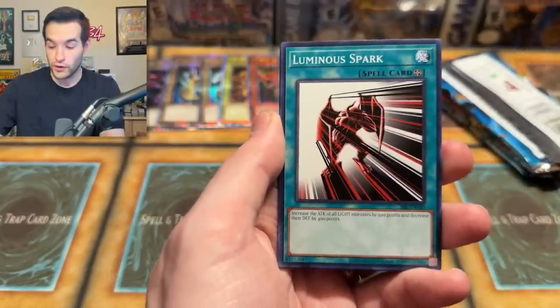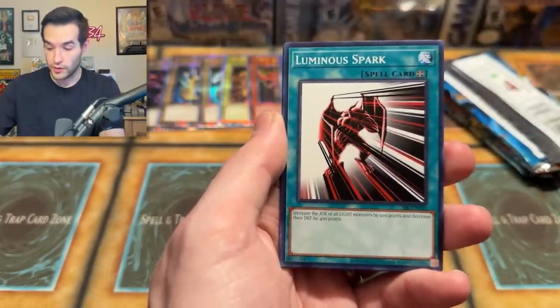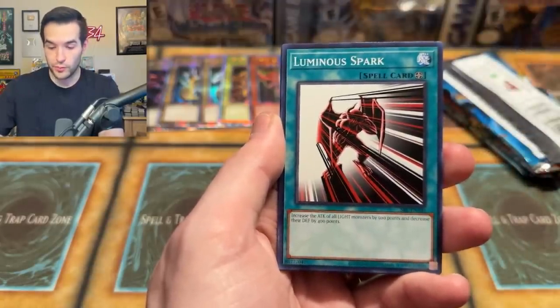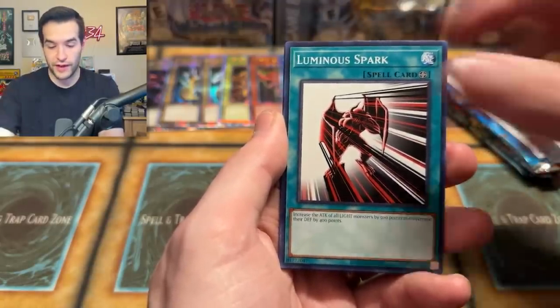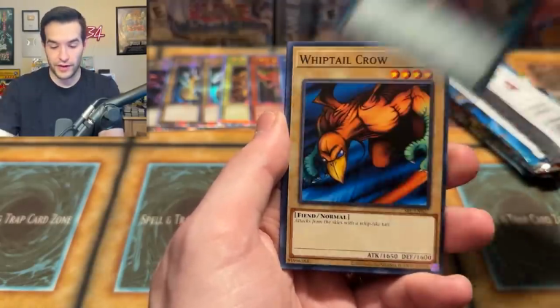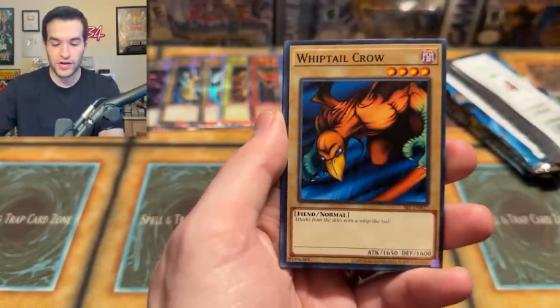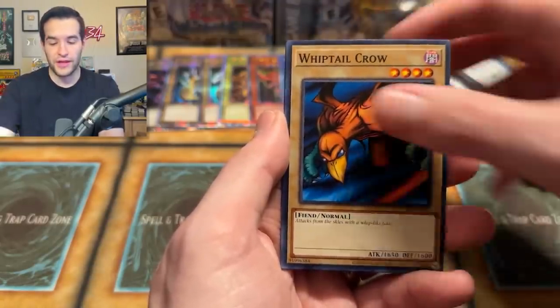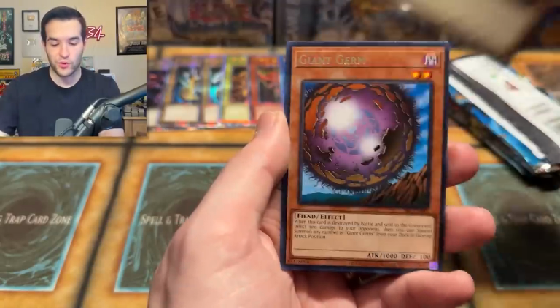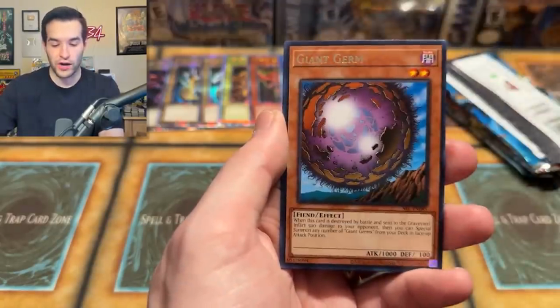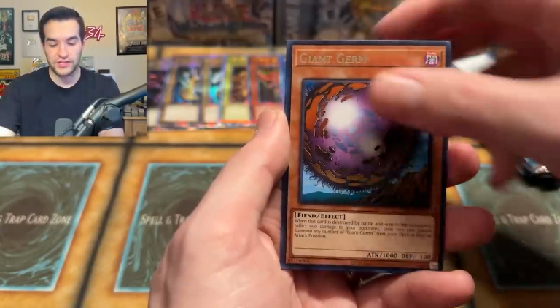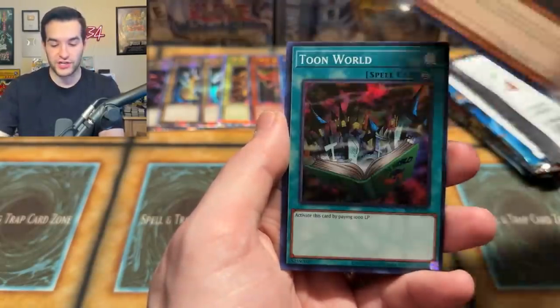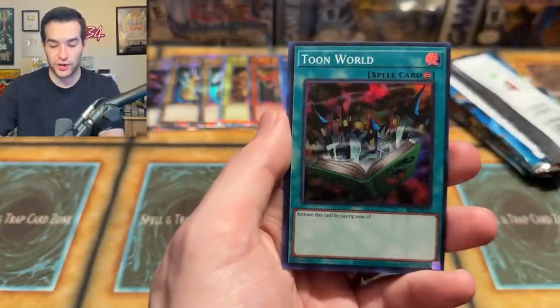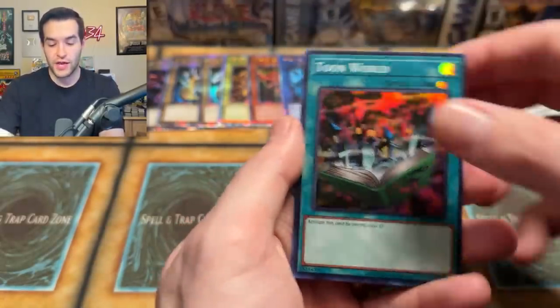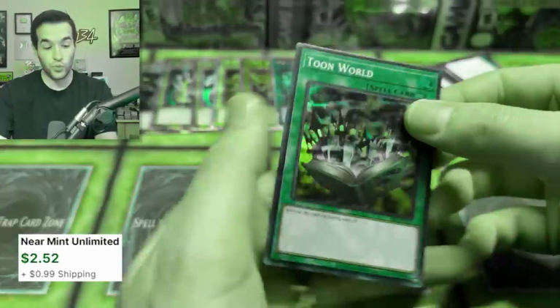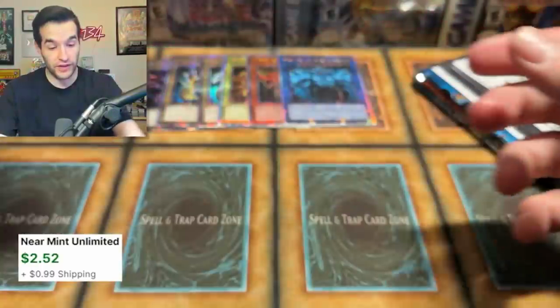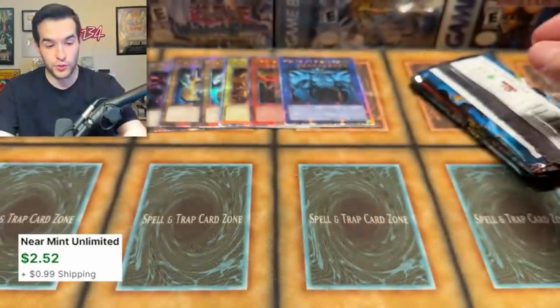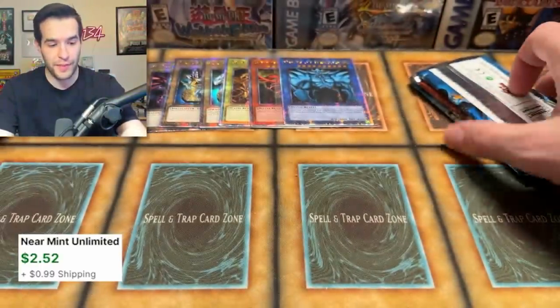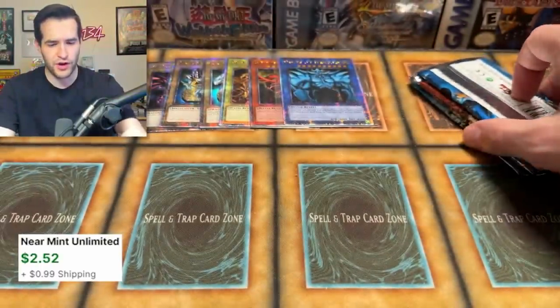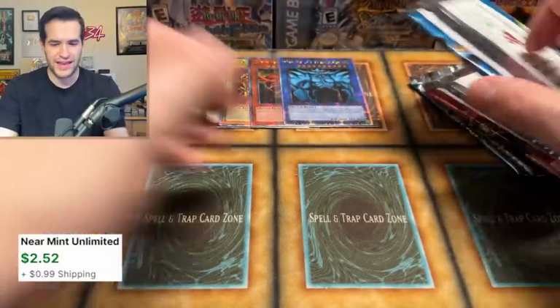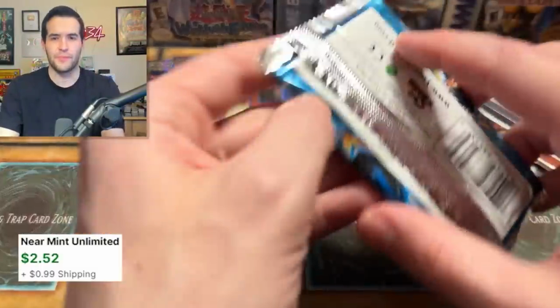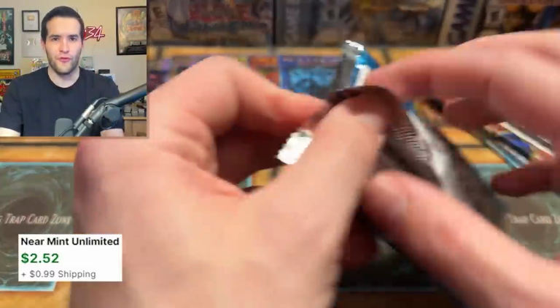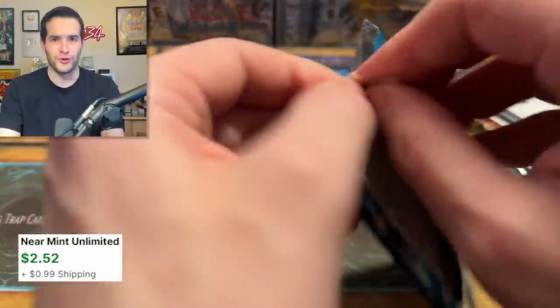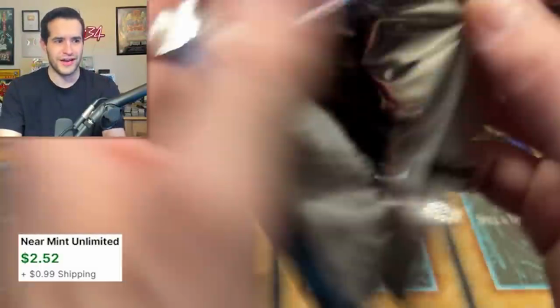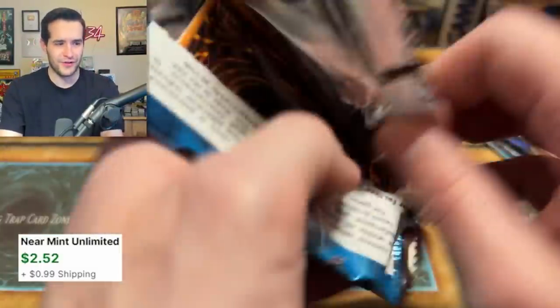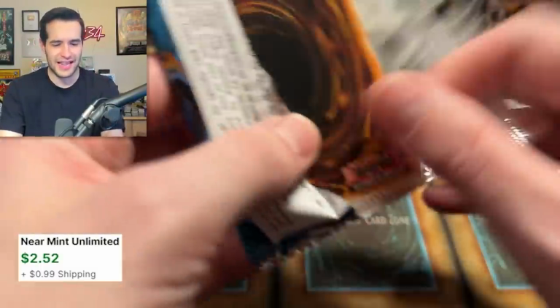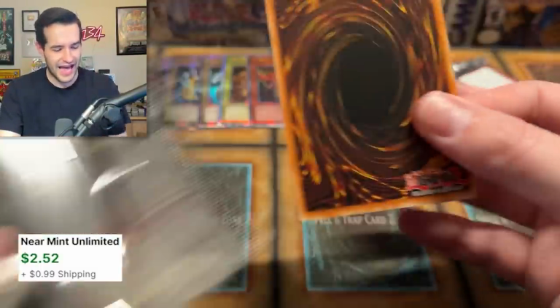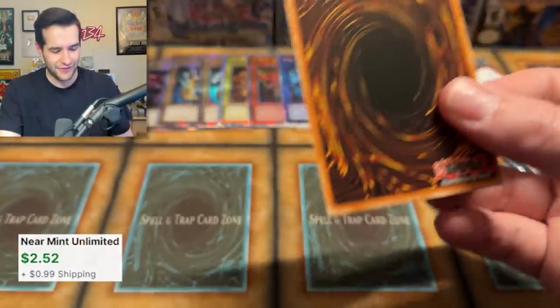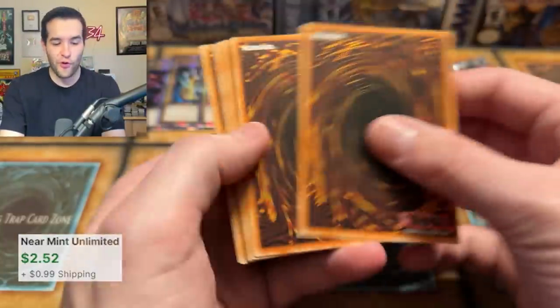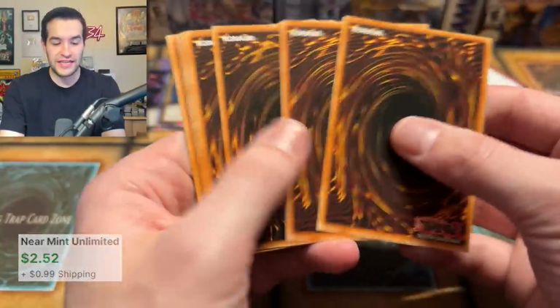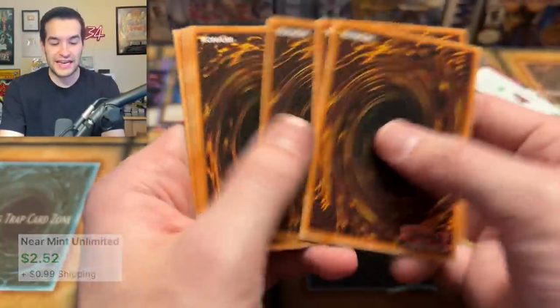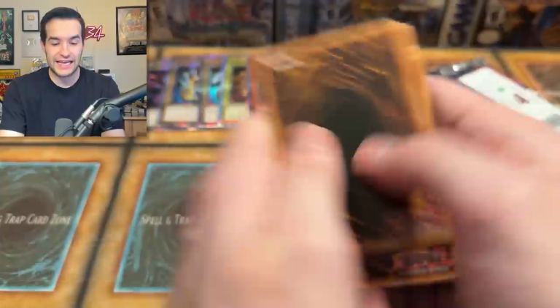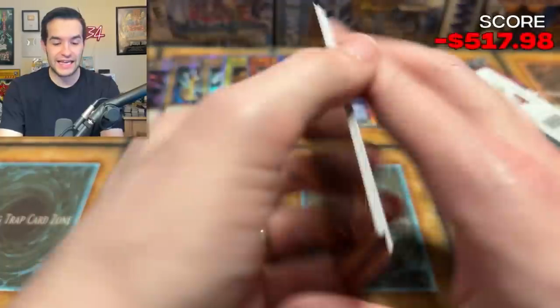Hungry Burger — we'll pull that one out. I'm trying to pull out some cool ones. Giant Germ, Tomb World — that's a Super. We are hitting up the foils right now, there are a lot of them. Foil, ding ding ding ding. Precious Cards of Mian, Ojama Green, Incandescent Ordeal, Zolga, Arsenal Summoner, Blindly Loyal Goblin, Fairy.